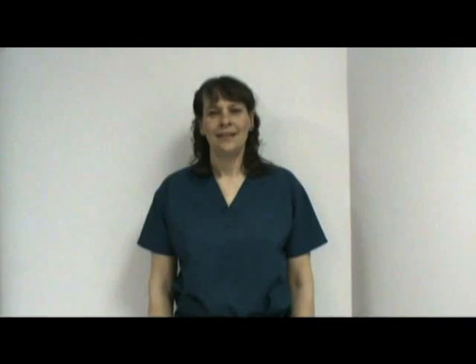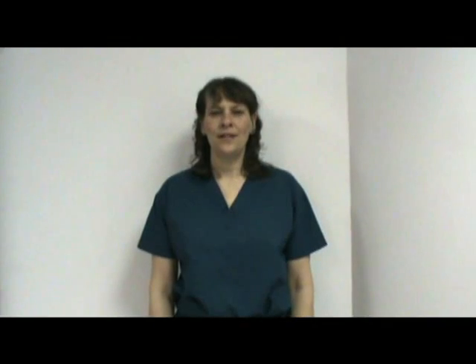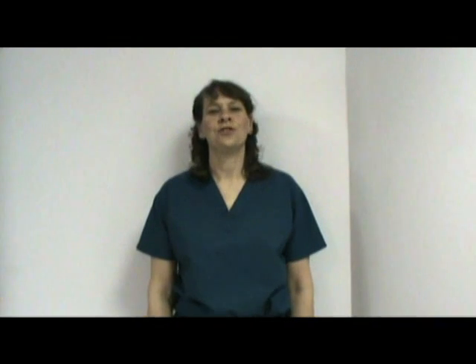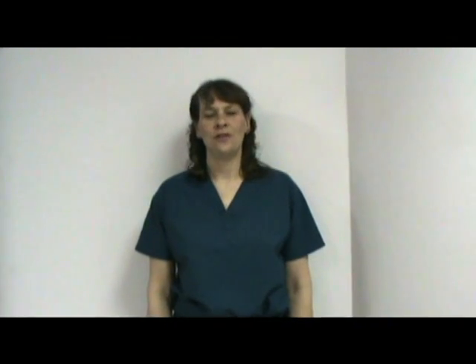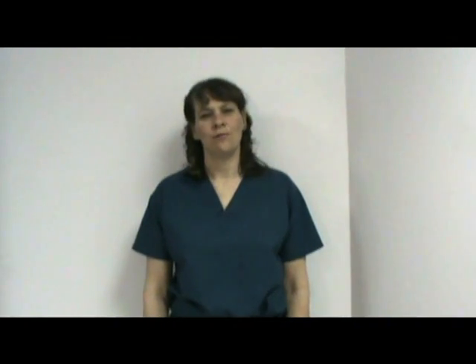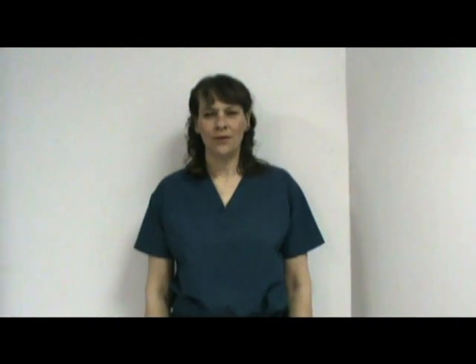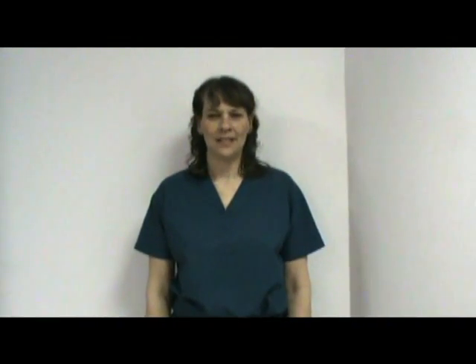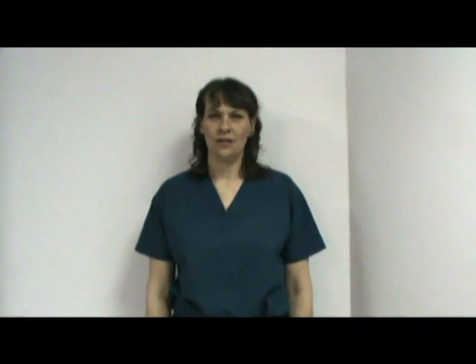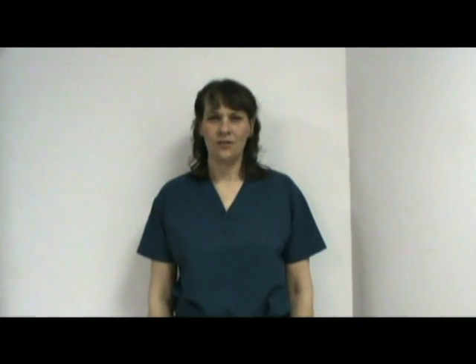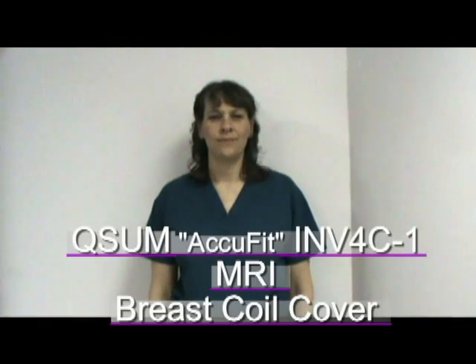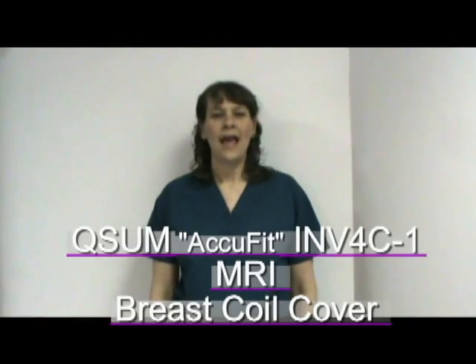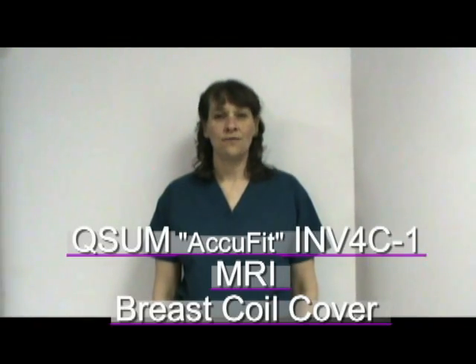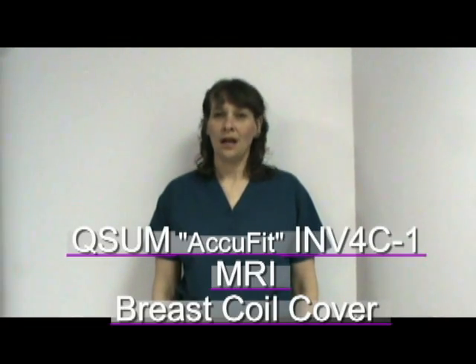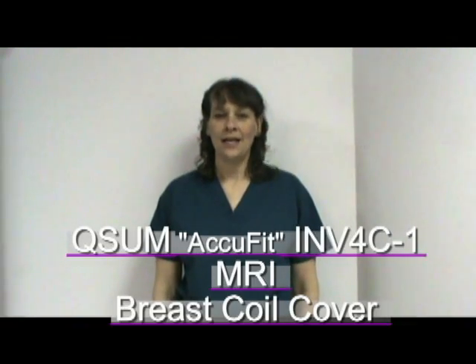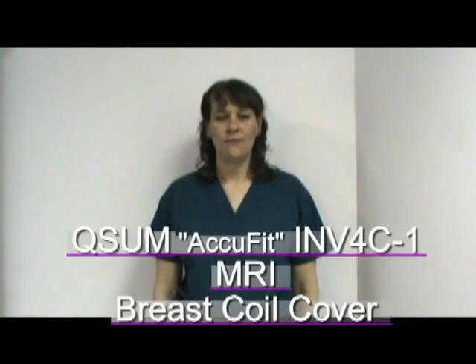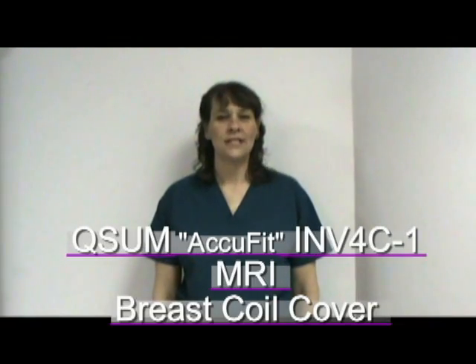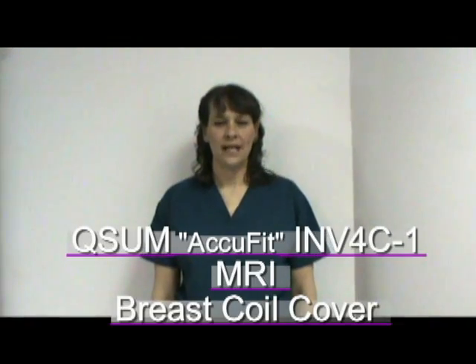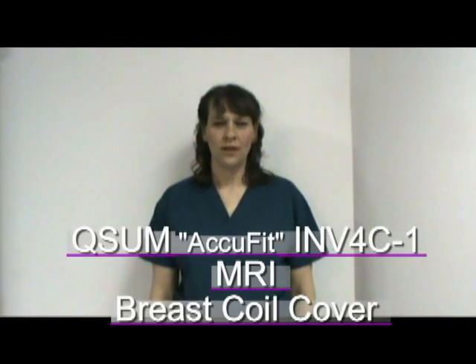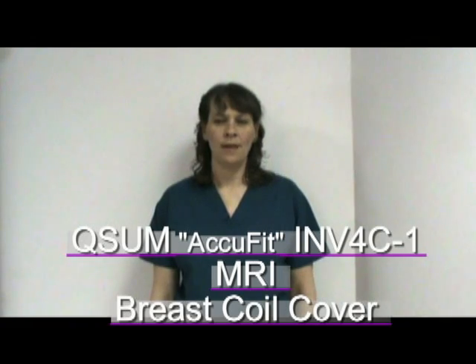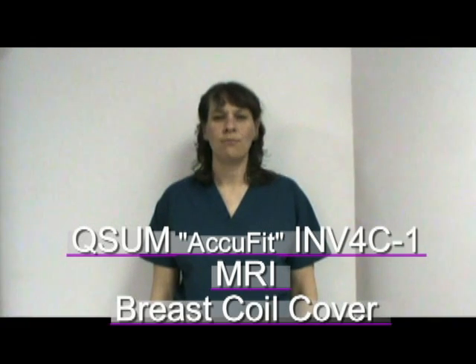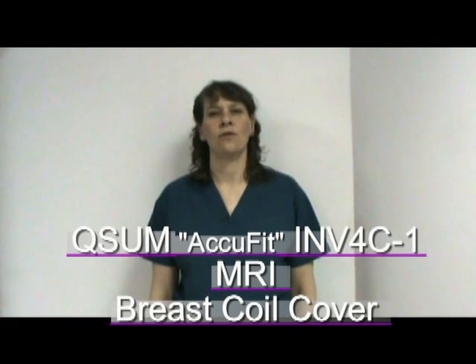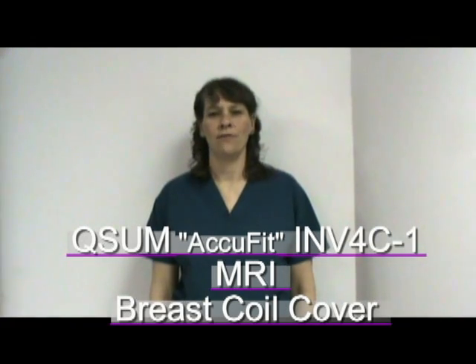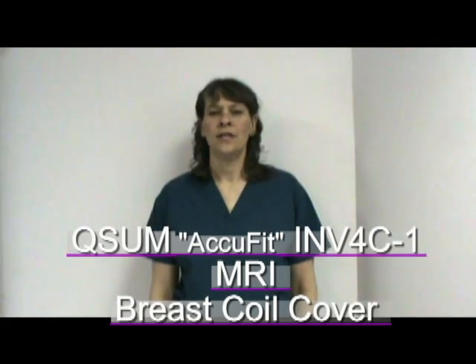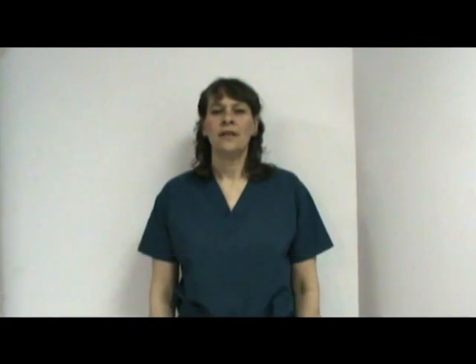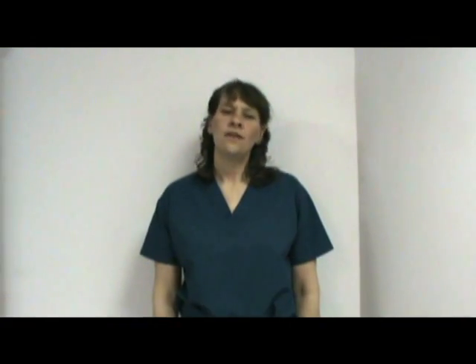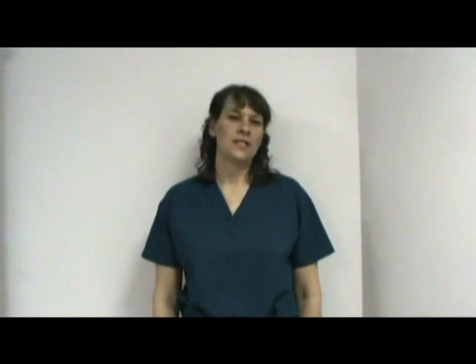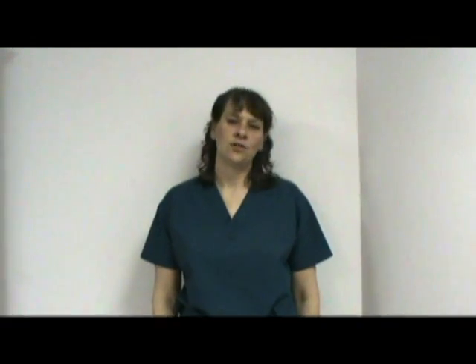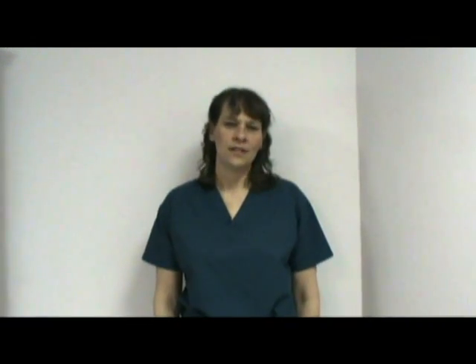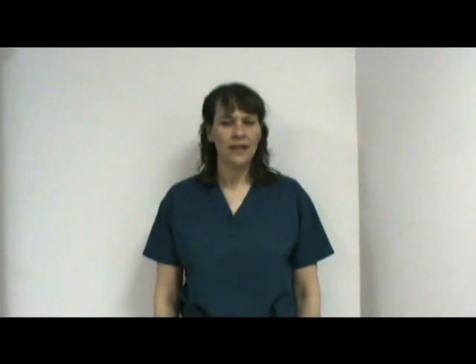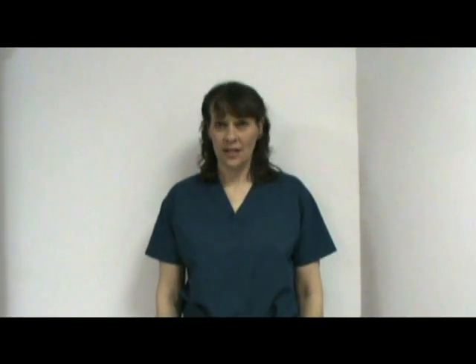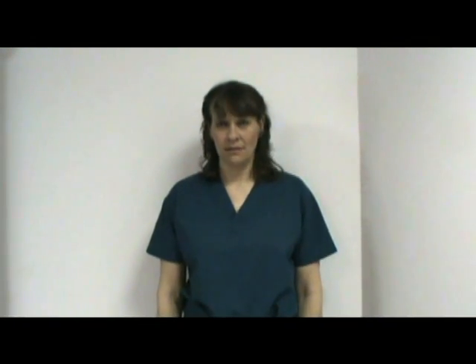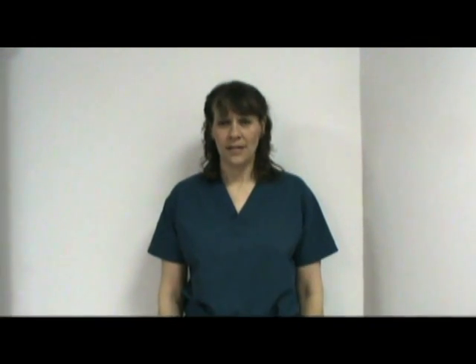This video will show the user the proper installation of the QSIM AccuFit INV-4C-1 MRI Breast Coil Cover. The INV-4C-1 is packaged in cases of 50.